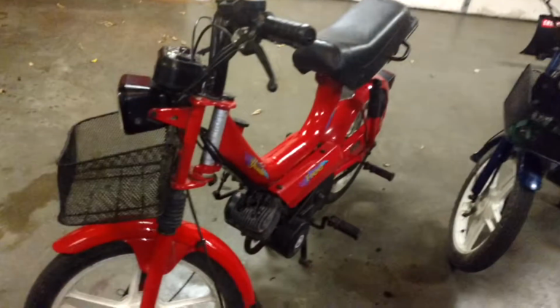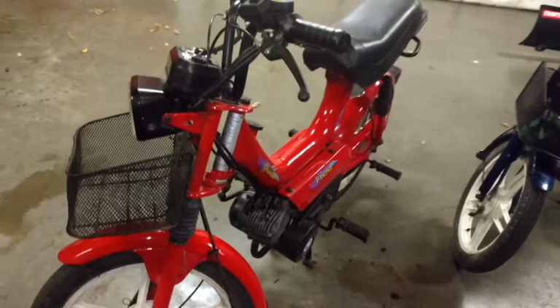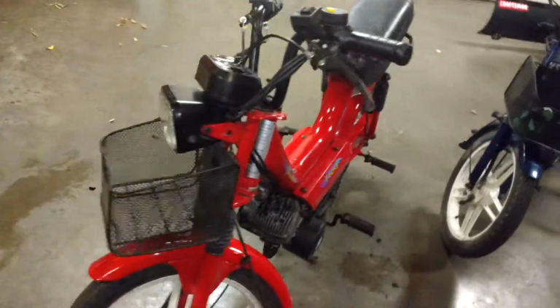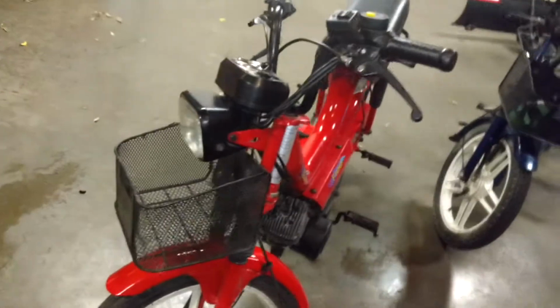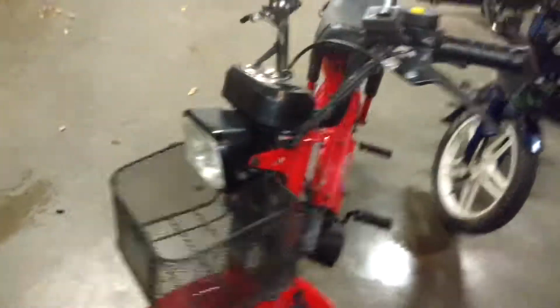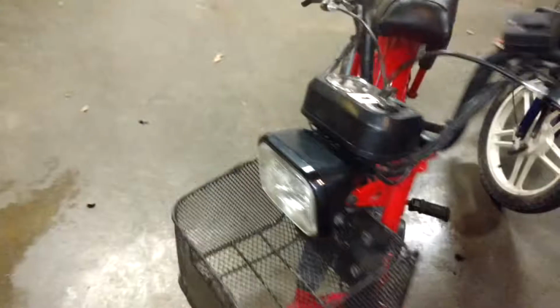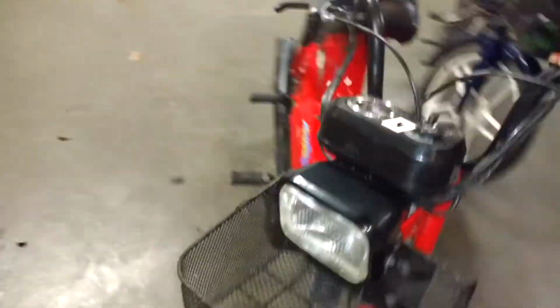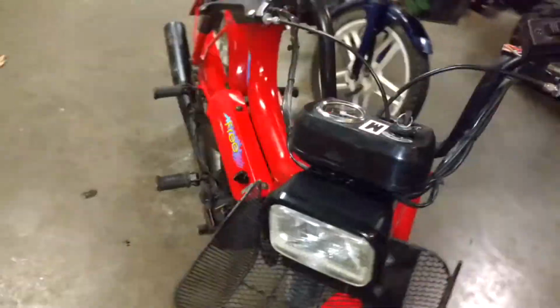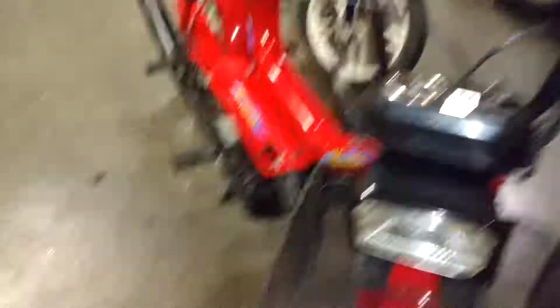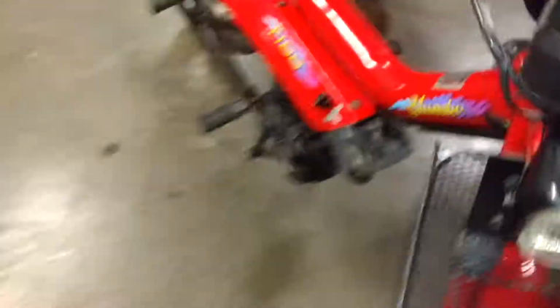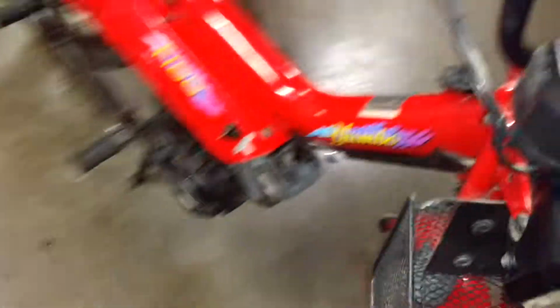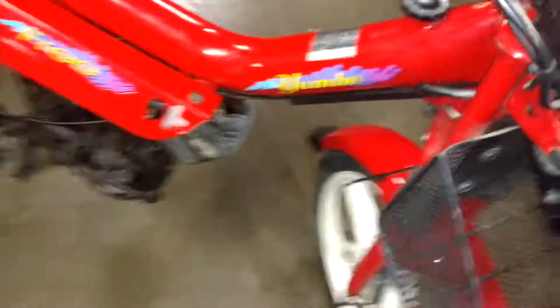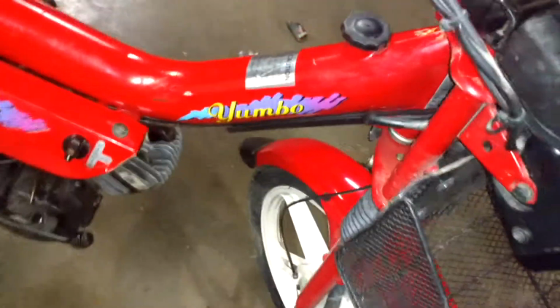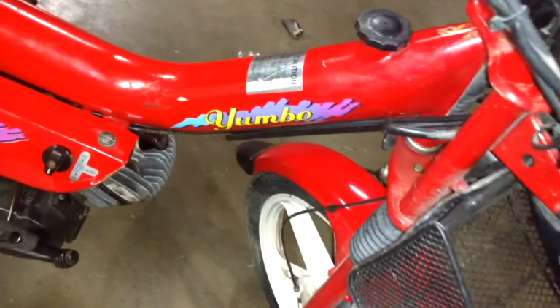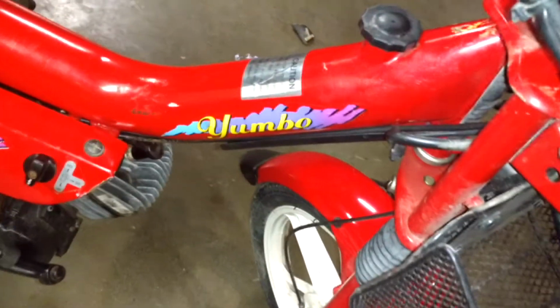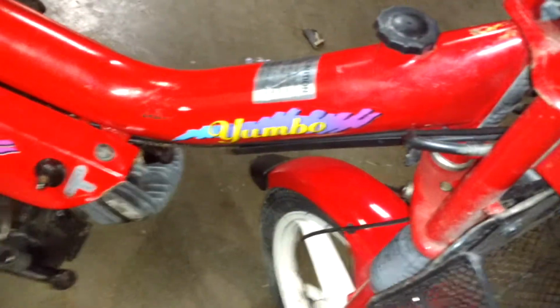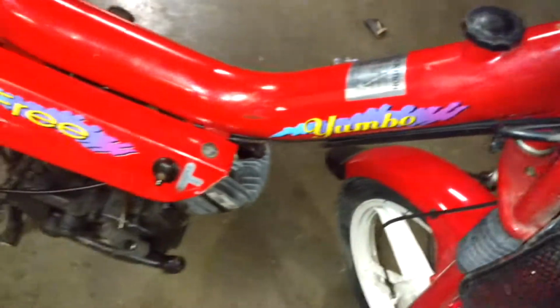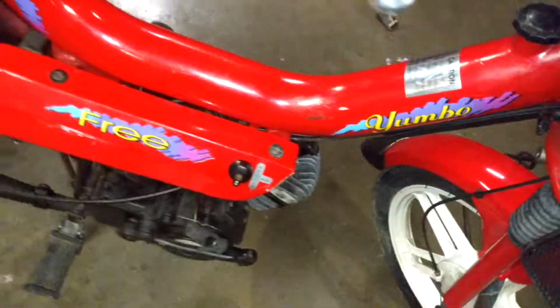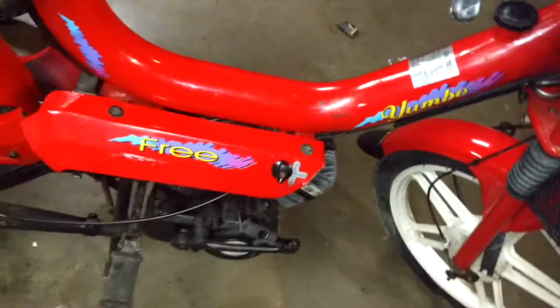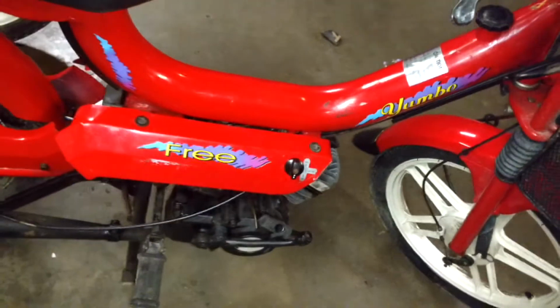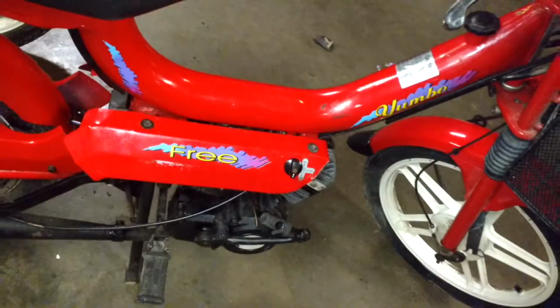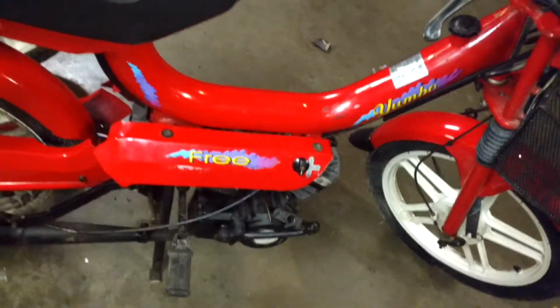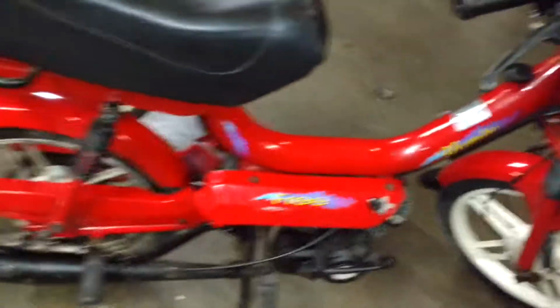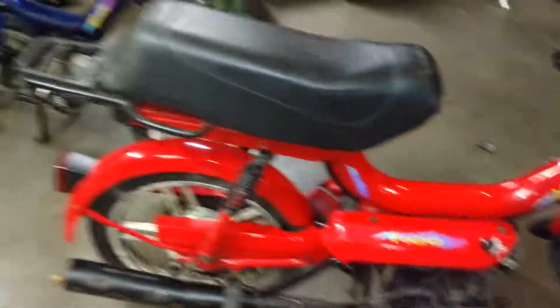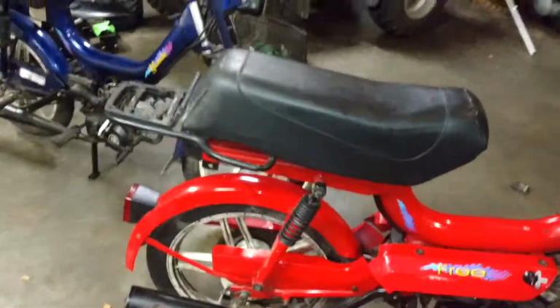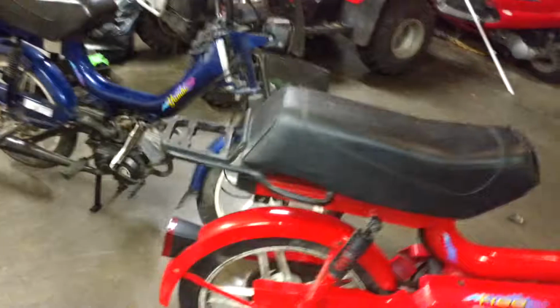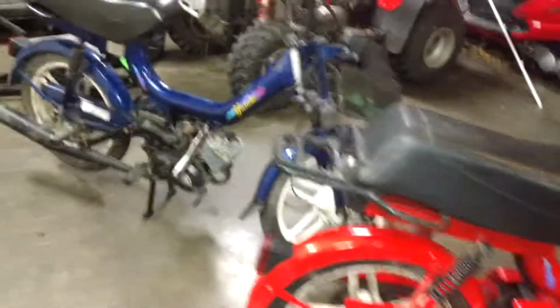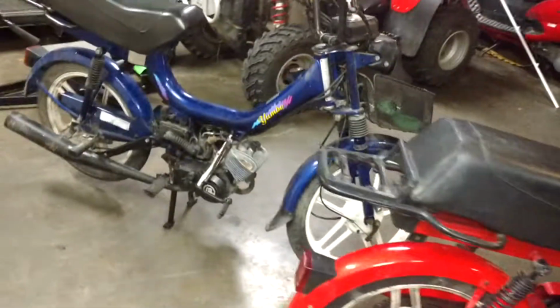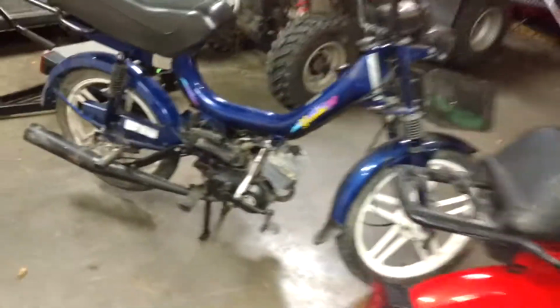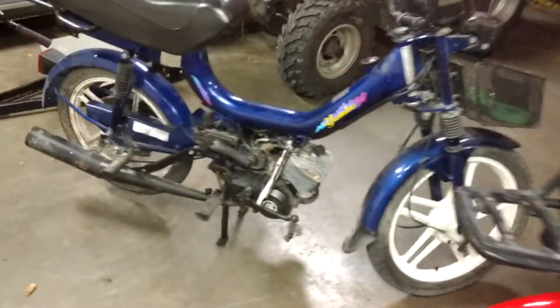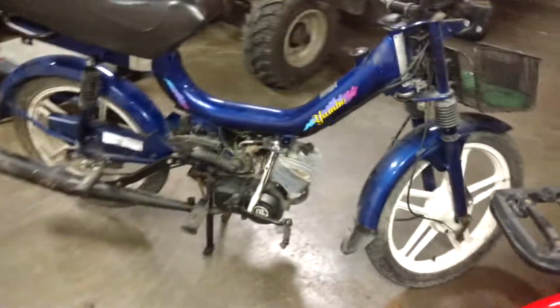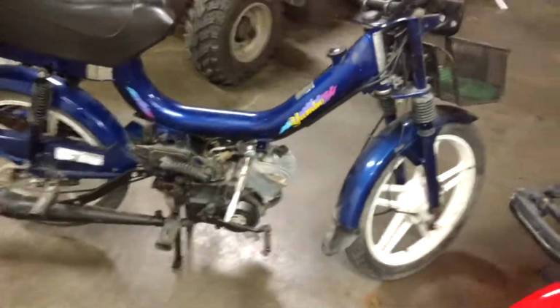So here I've got two yumbo free gas-powered mopeds.